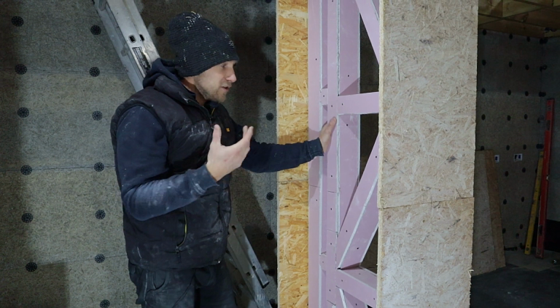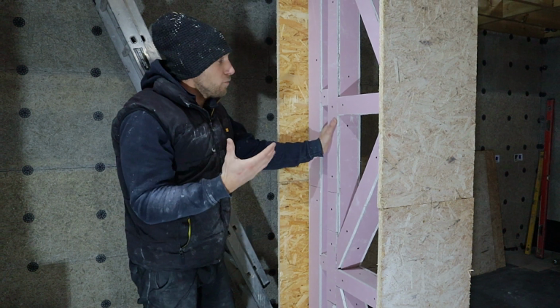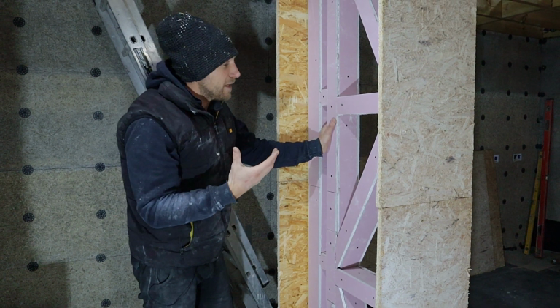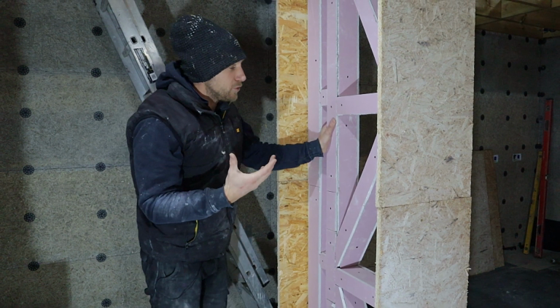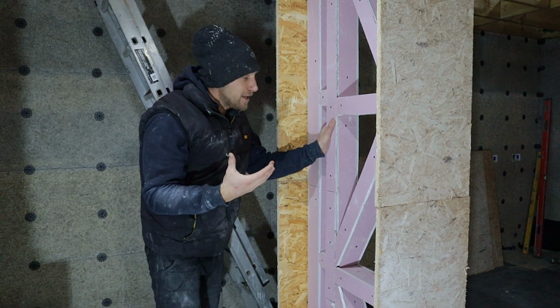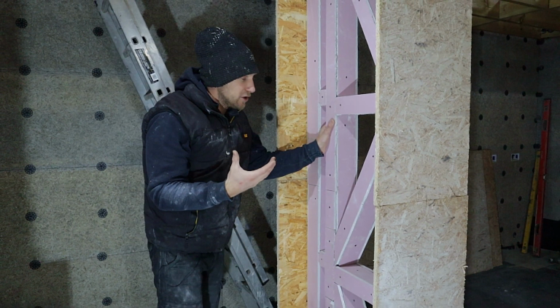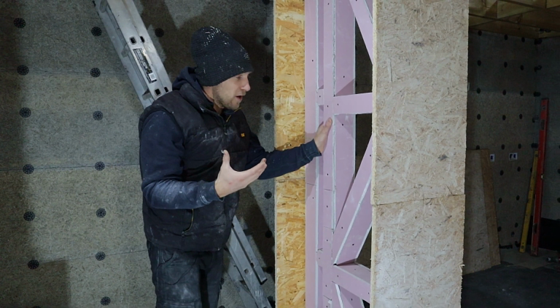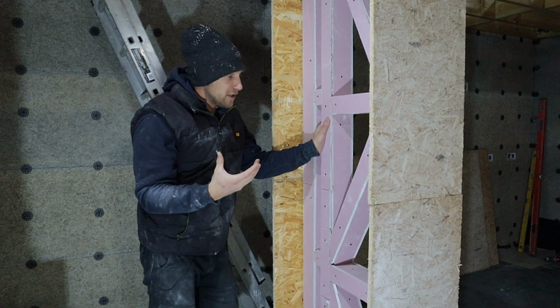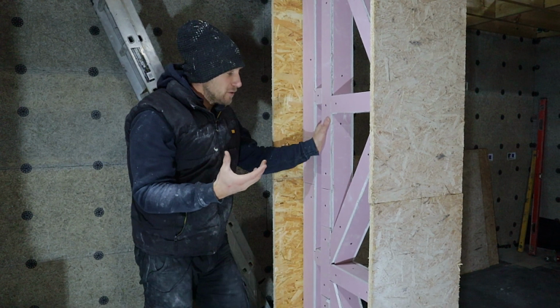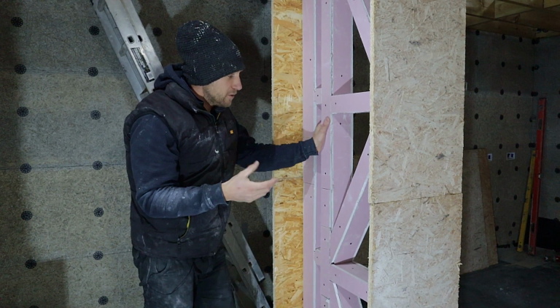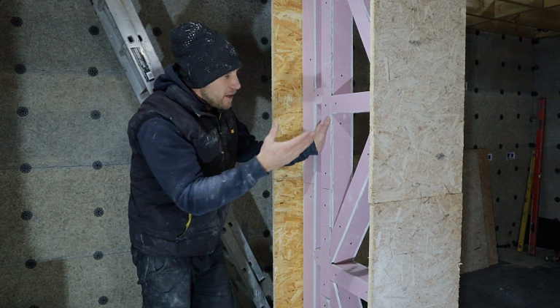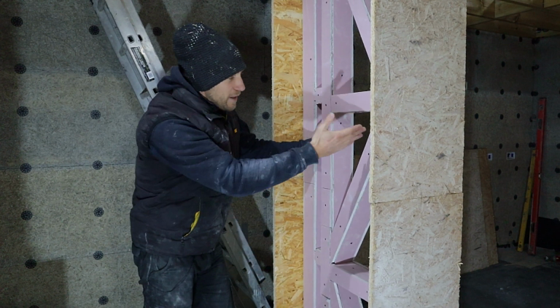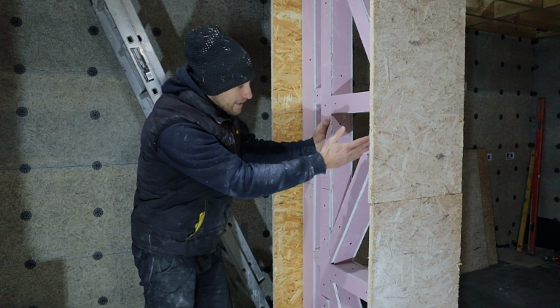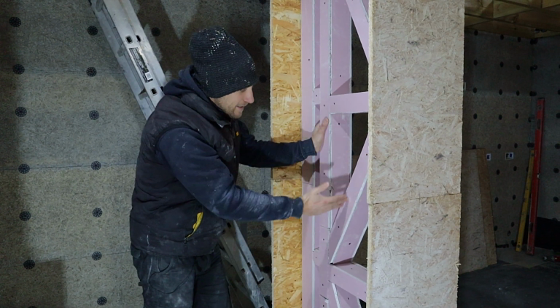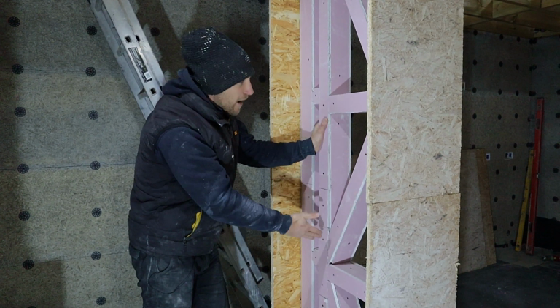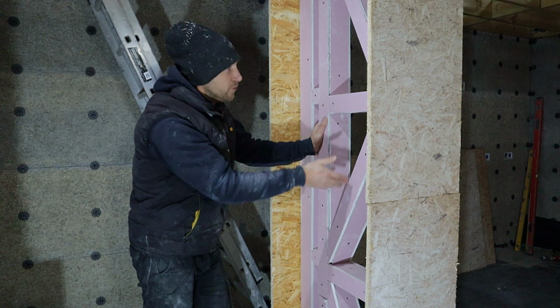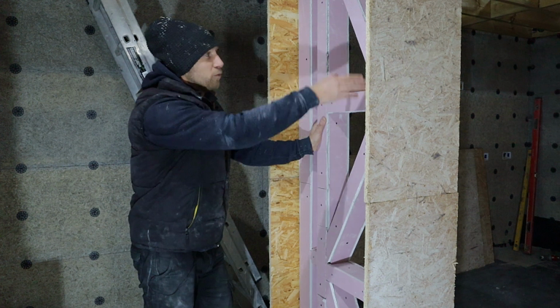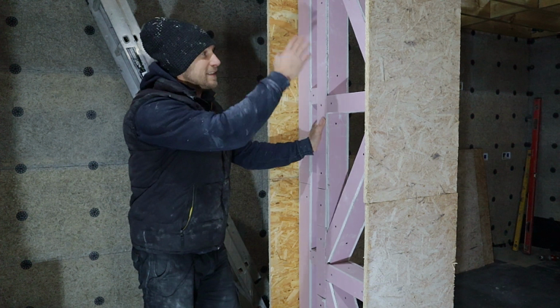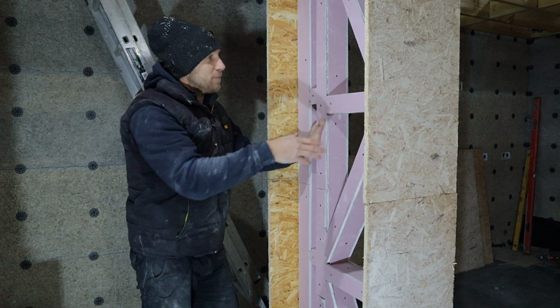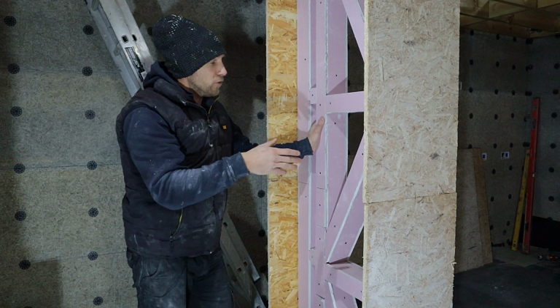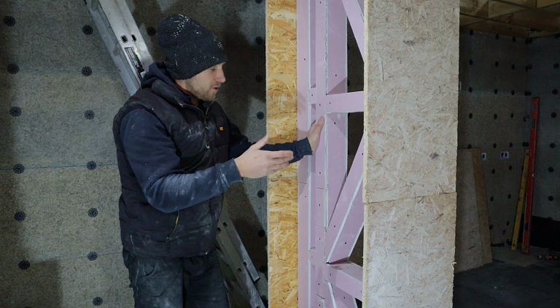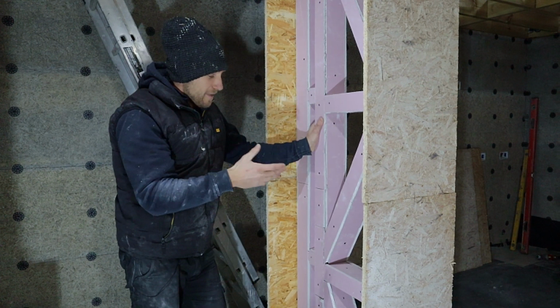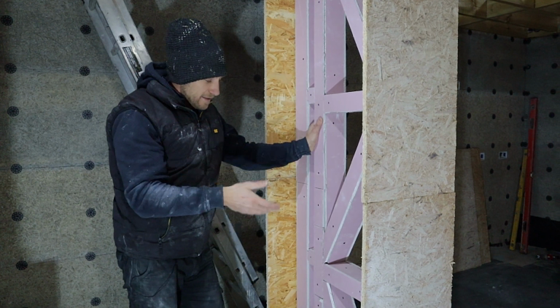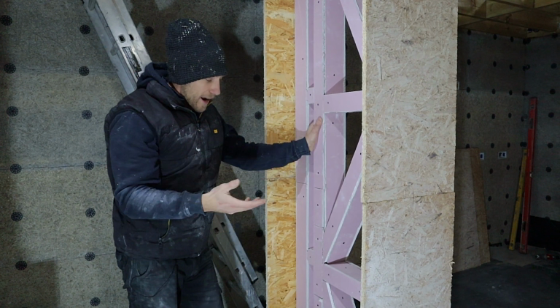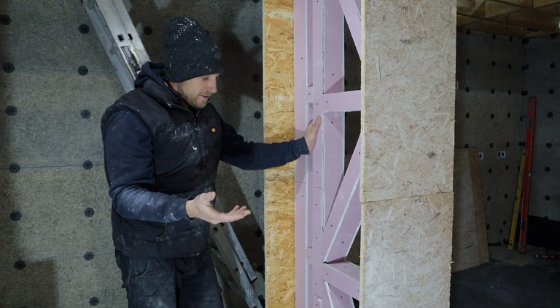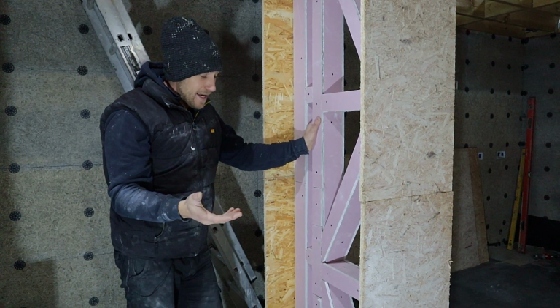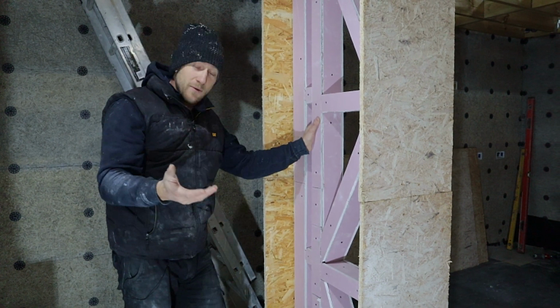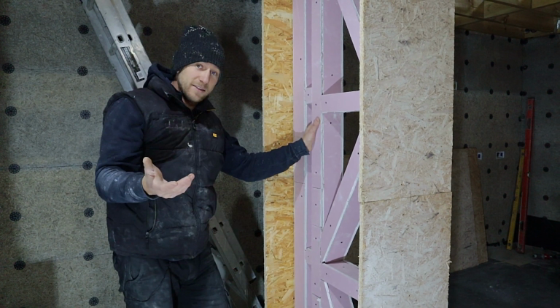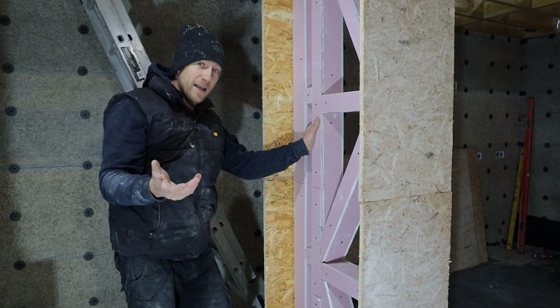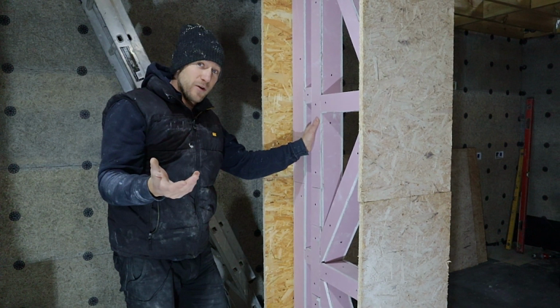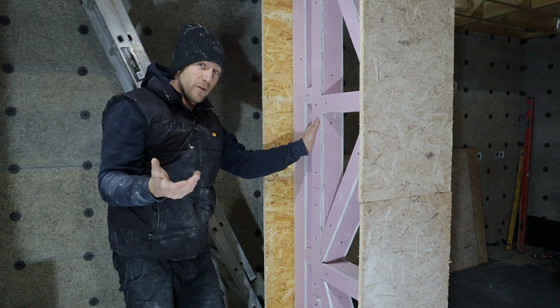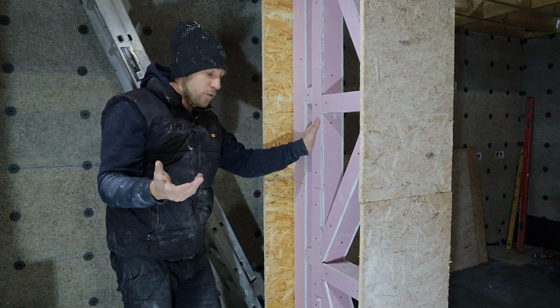So what we did to change the design when I spoke to the engineer was we added in these diagonal bracing supports, and that is going to act as the racking strength for the wall.